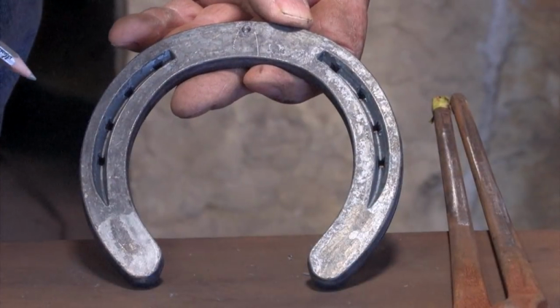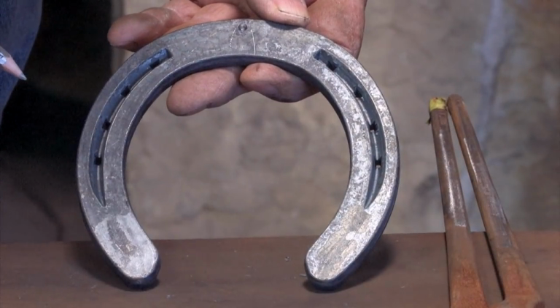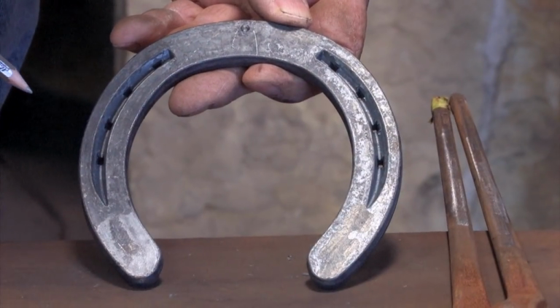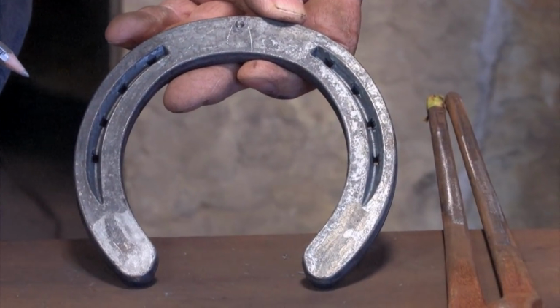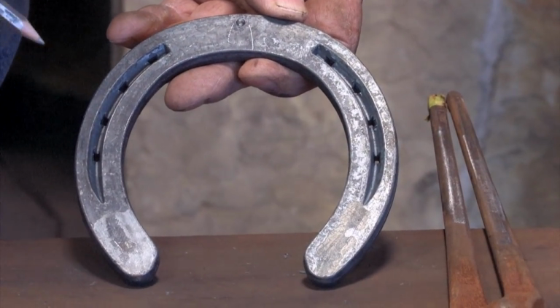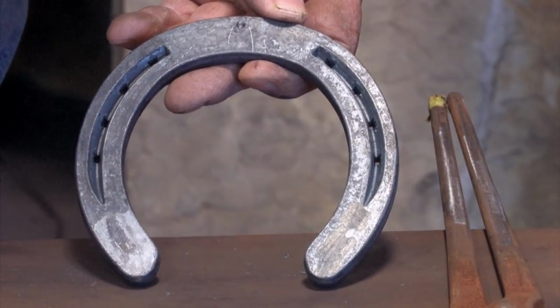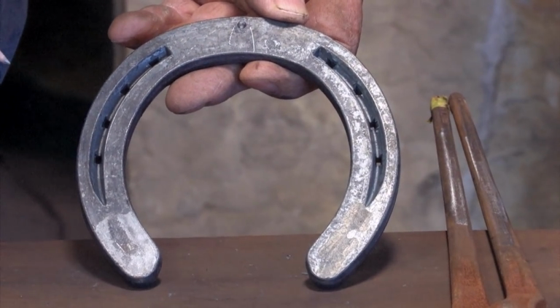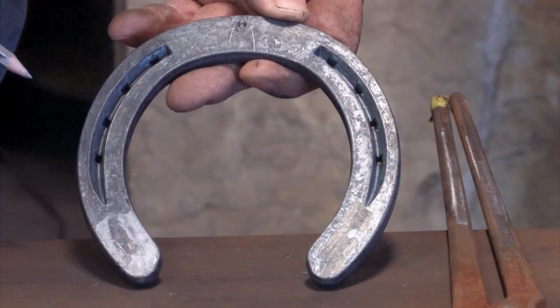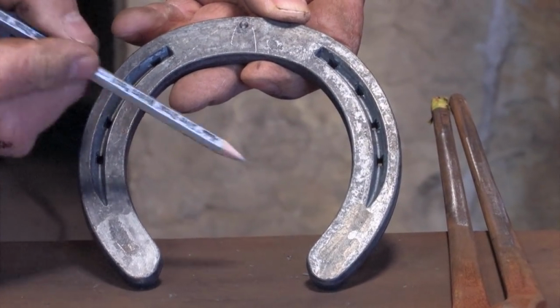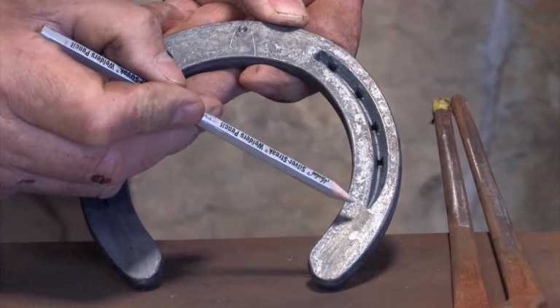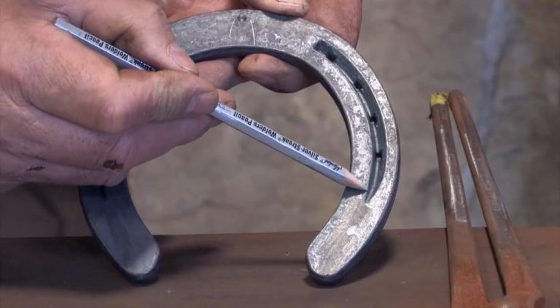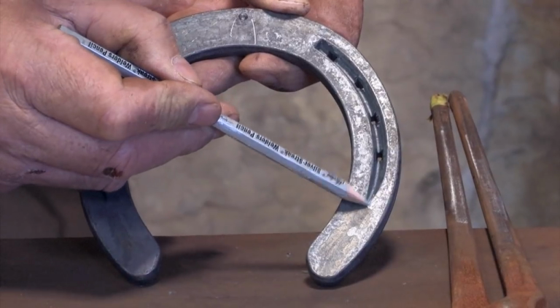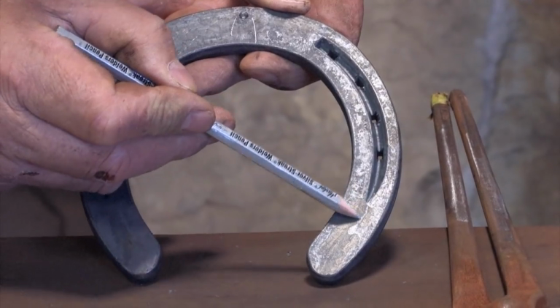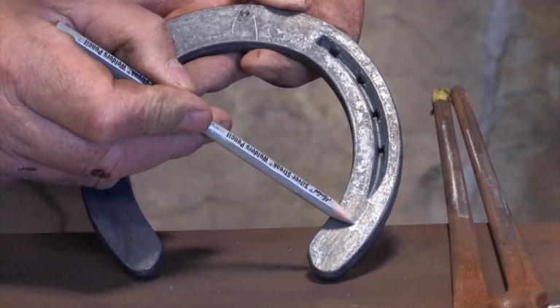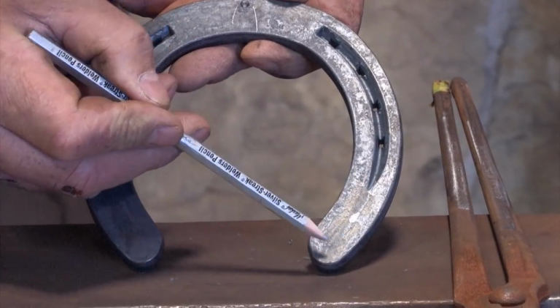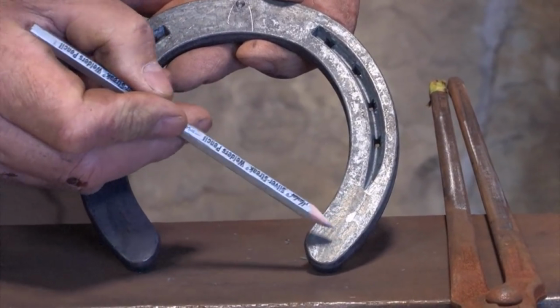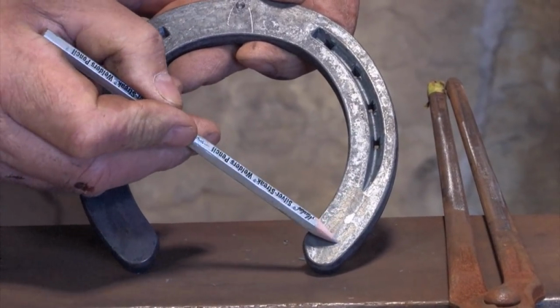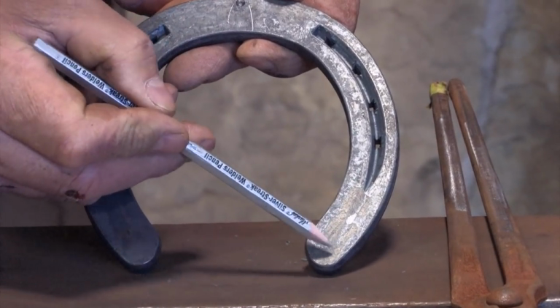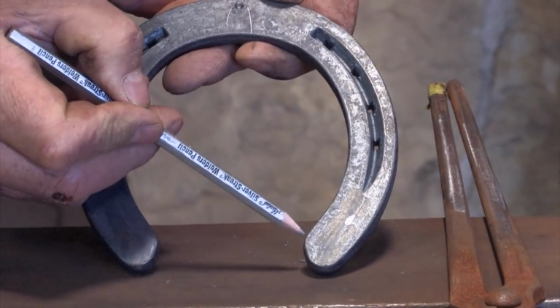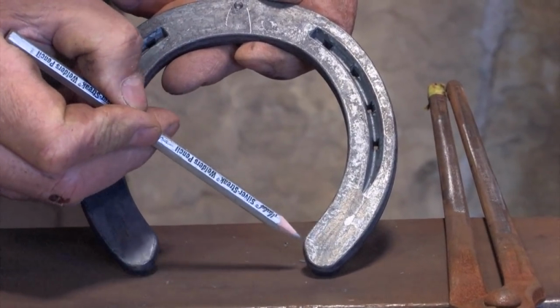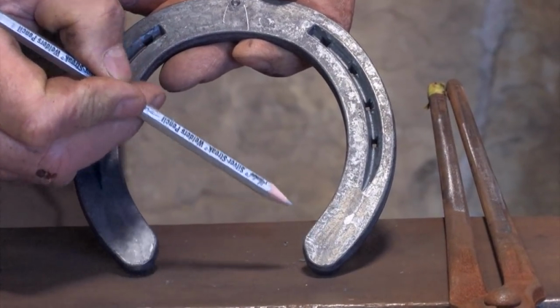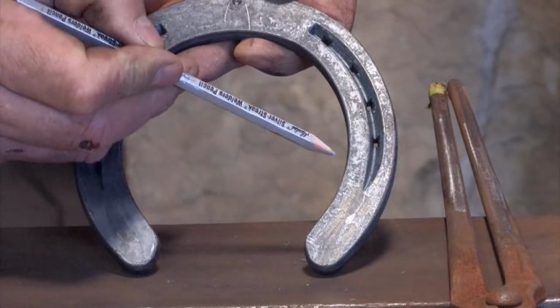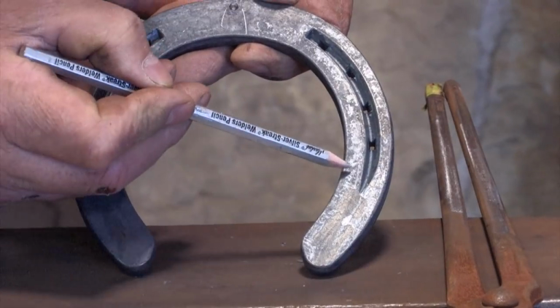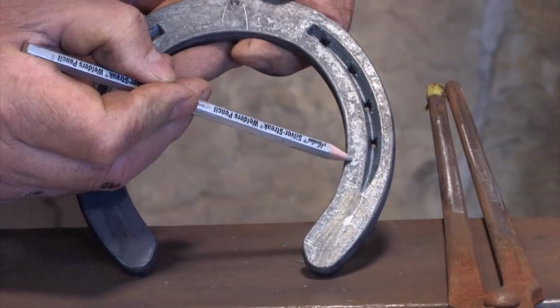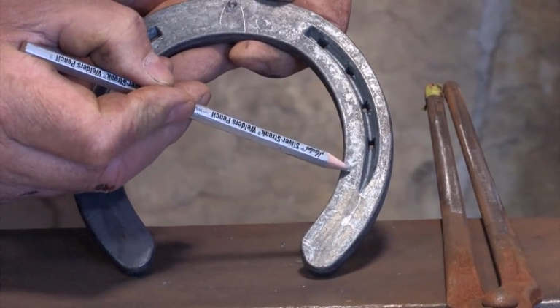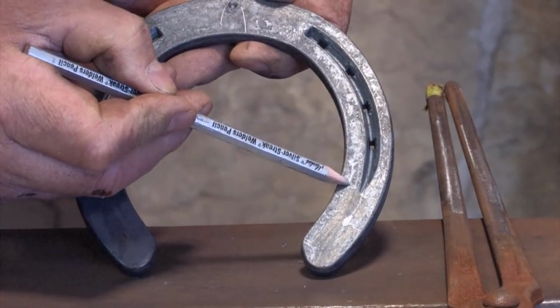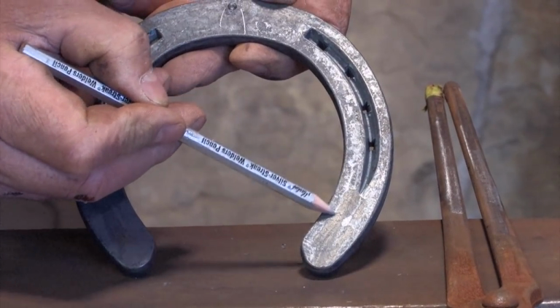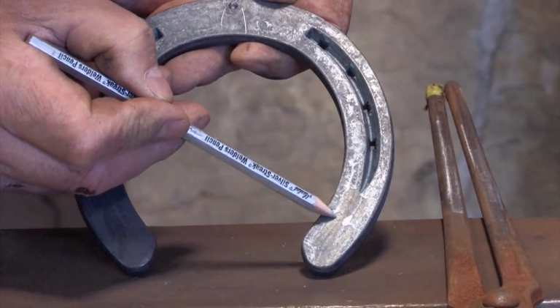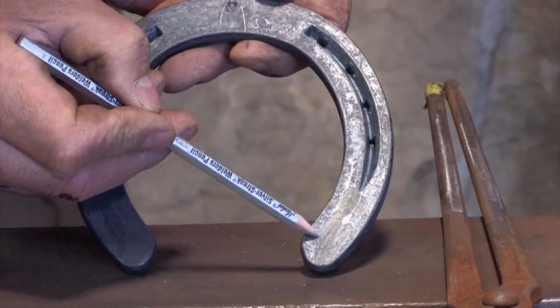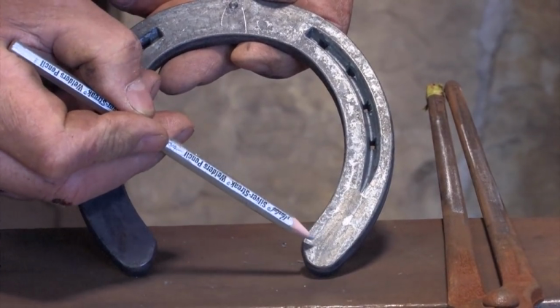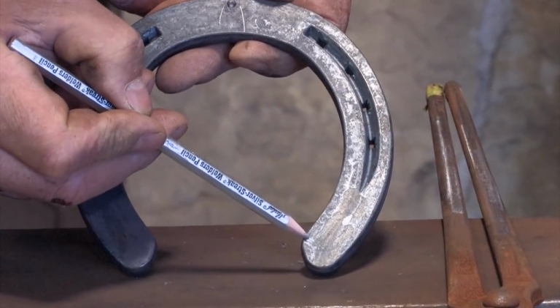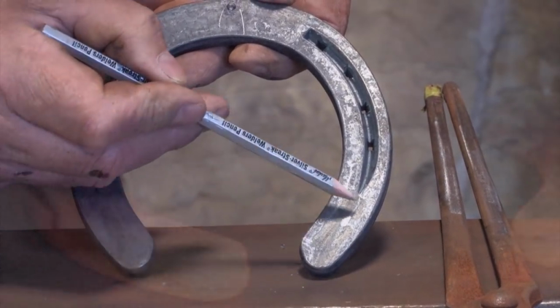What I'm going to do now to widen the heels is double fuller this one. I'm going to continue the line of the normal fullering and stop it just short of the heel in line with the heel check. Then I'm going to put a second fullering on the inside edge, stopping in line with the heel check.